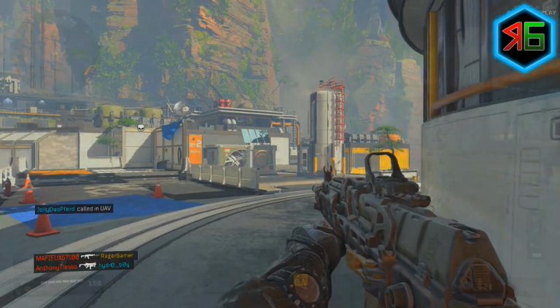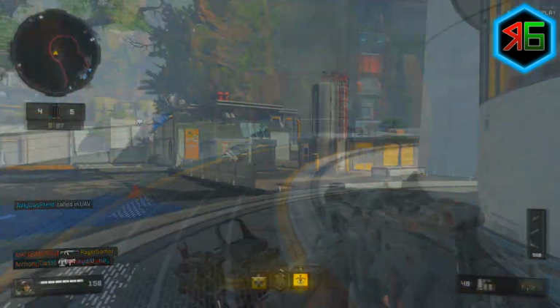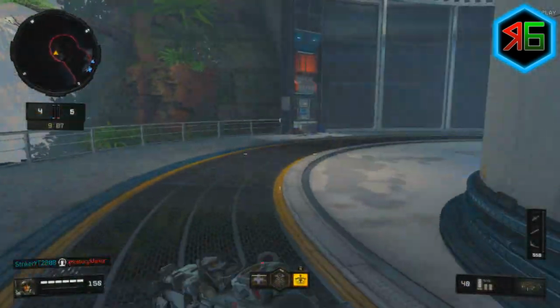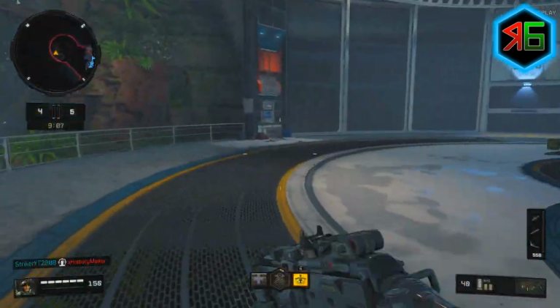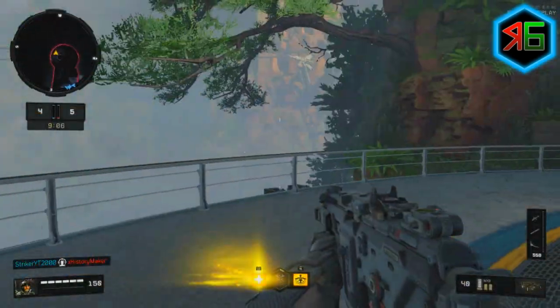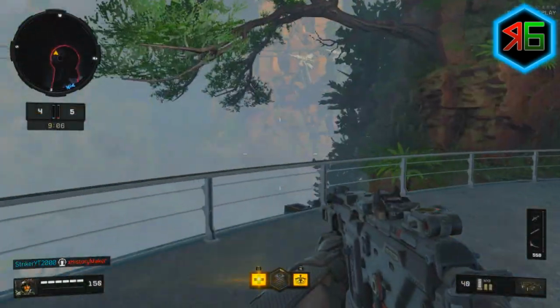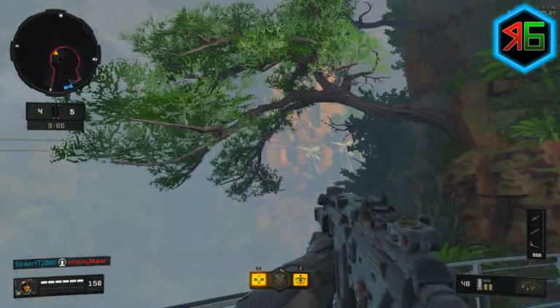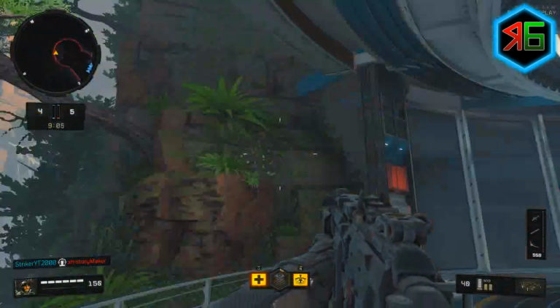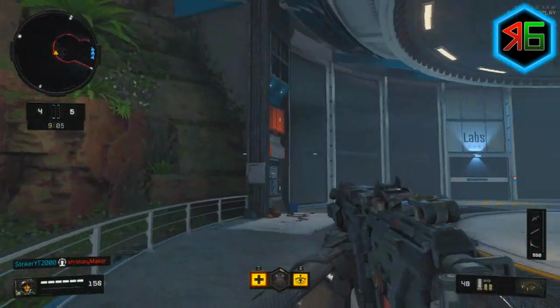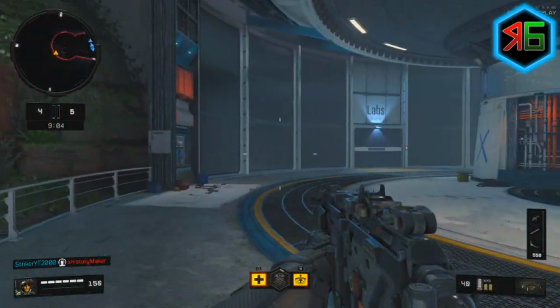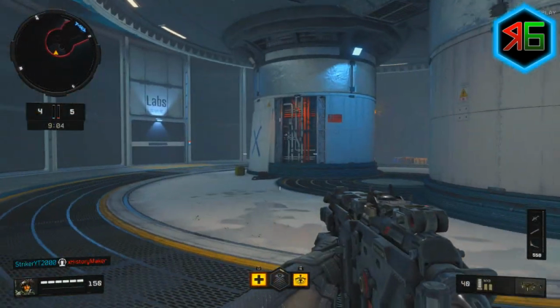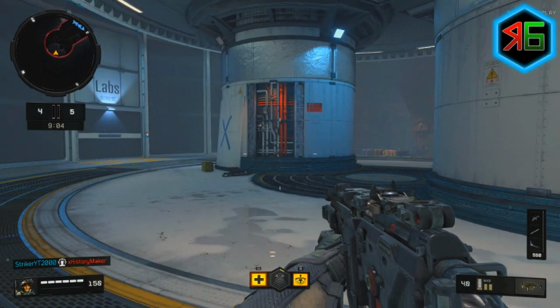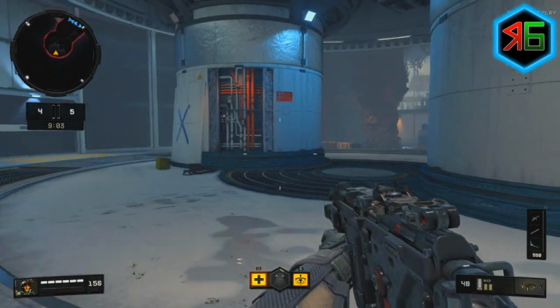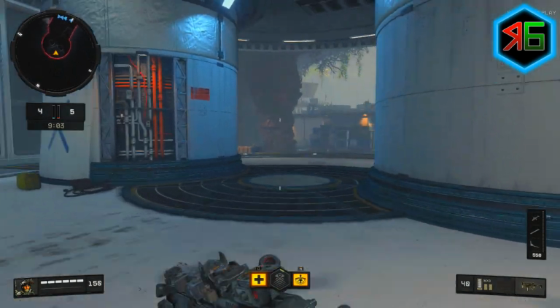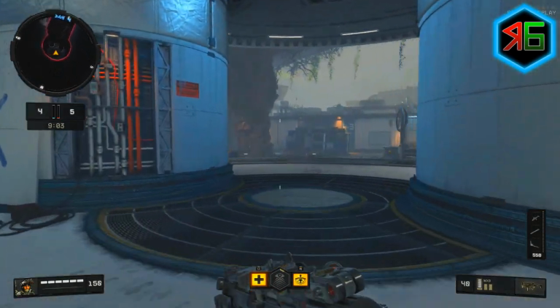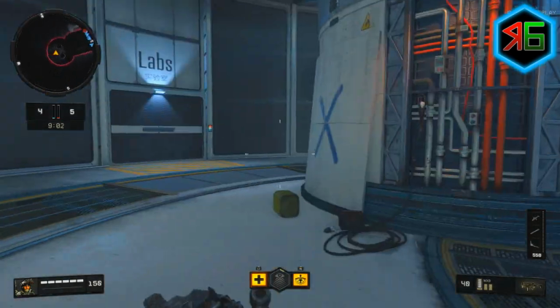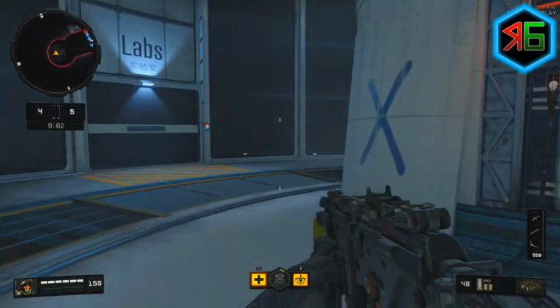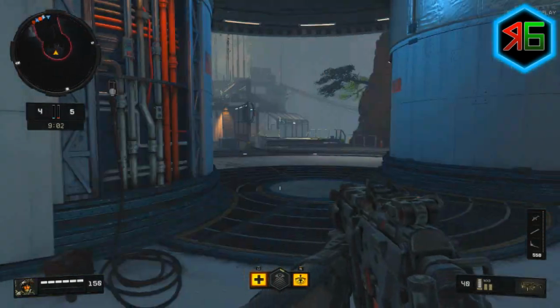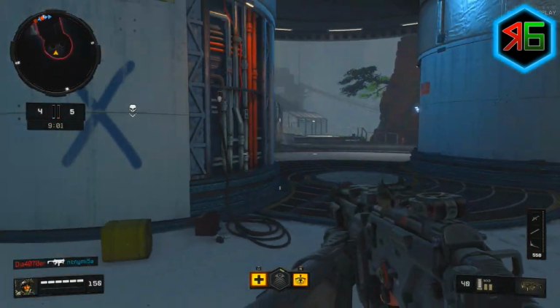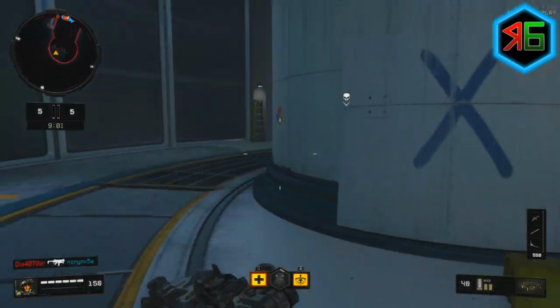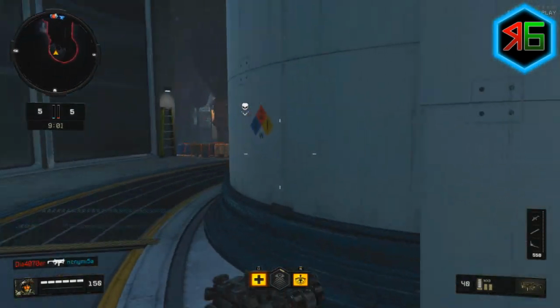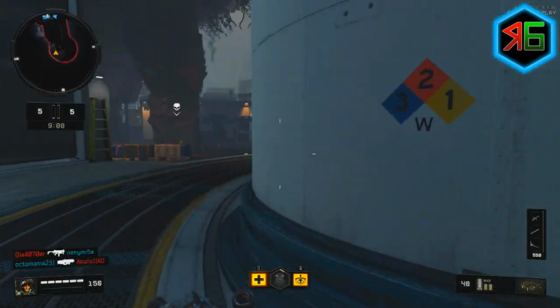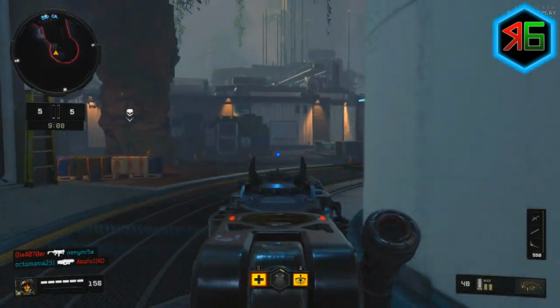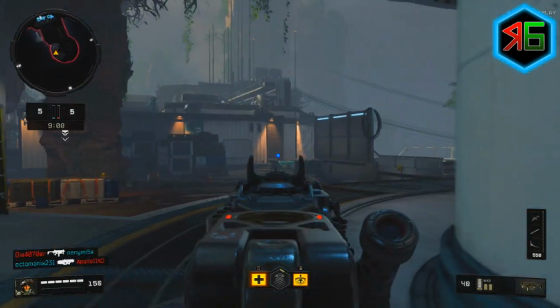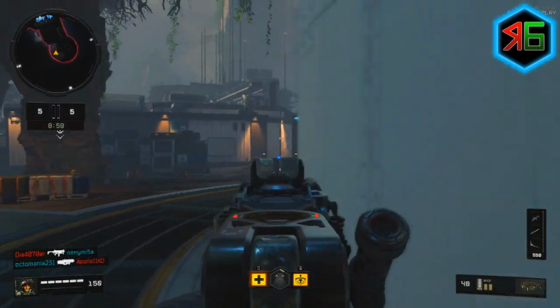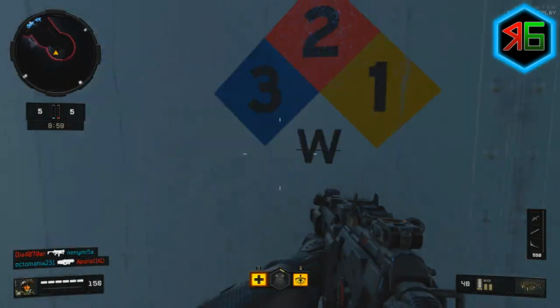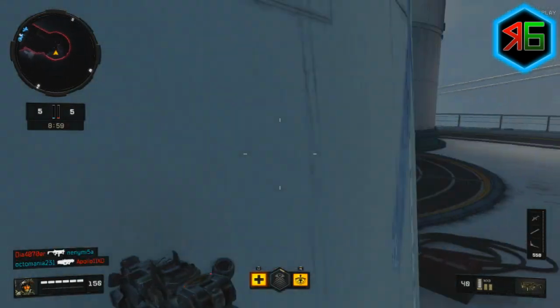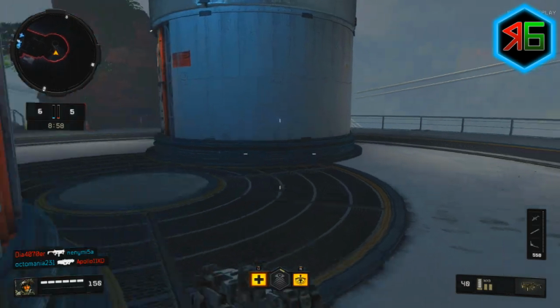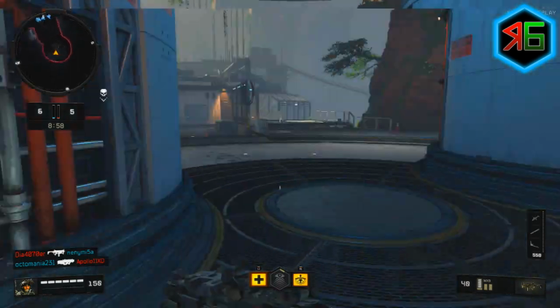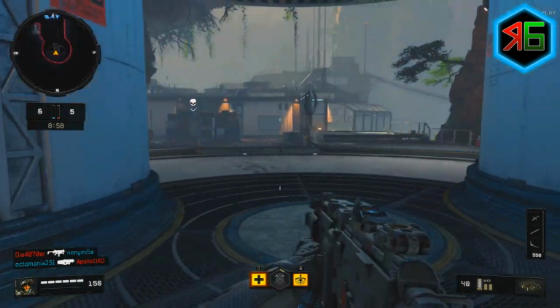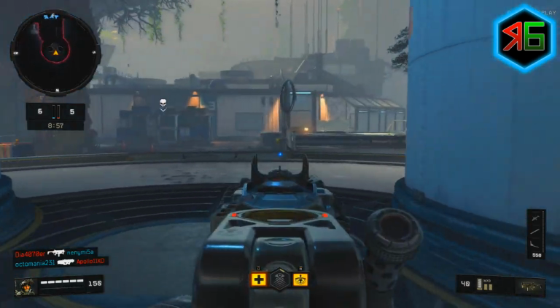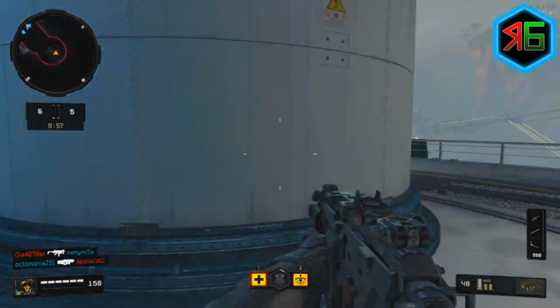So first things first, we're going to start on this side of the map in this spawn. You'll see here the cylinders are a good cover if anyone comes into your spawn area — it's a good way to hide and get kills, that kind of thing.